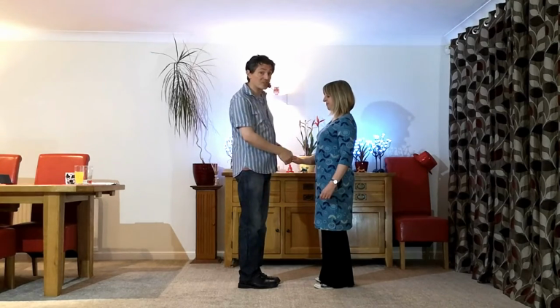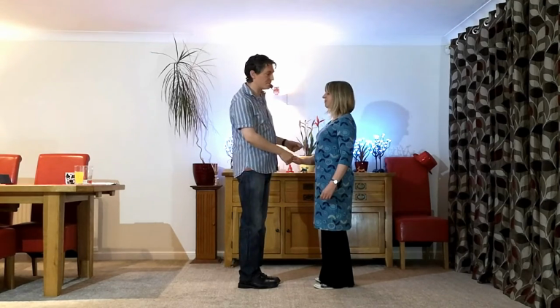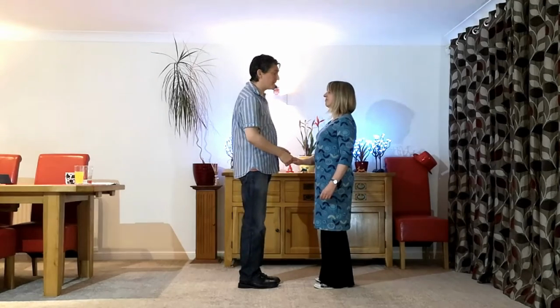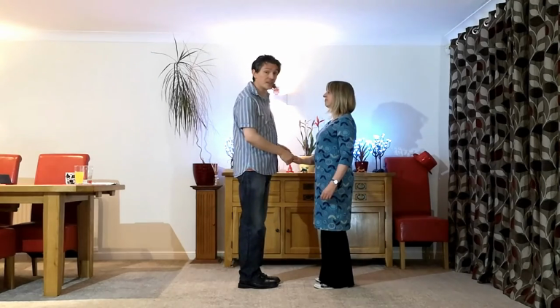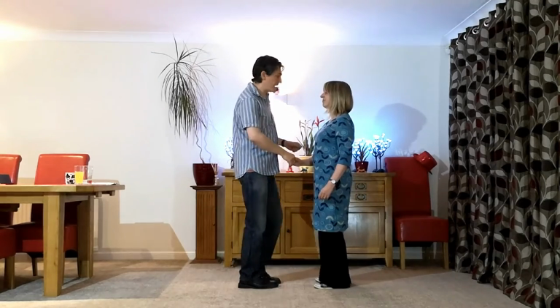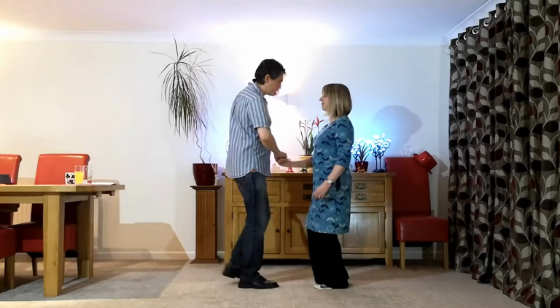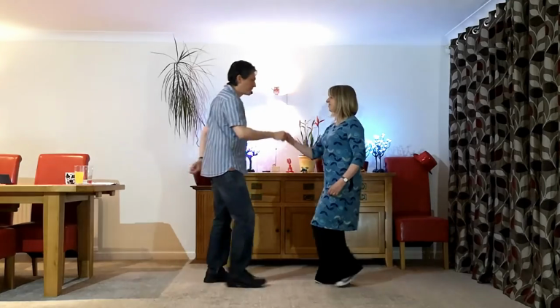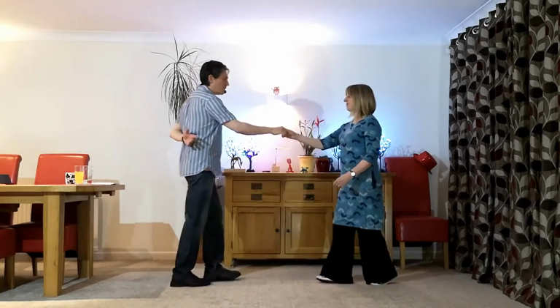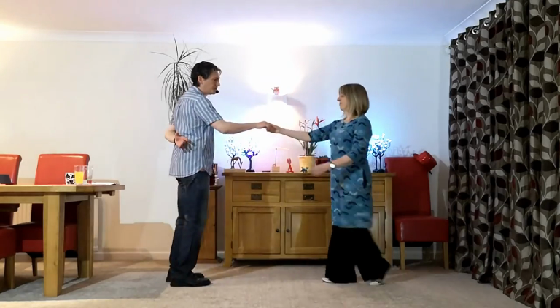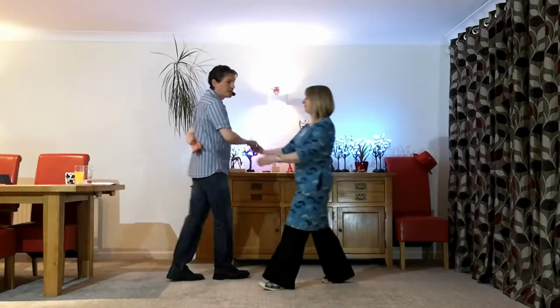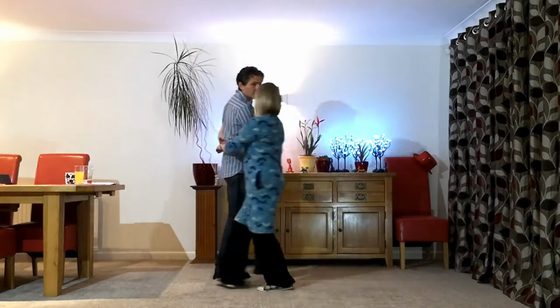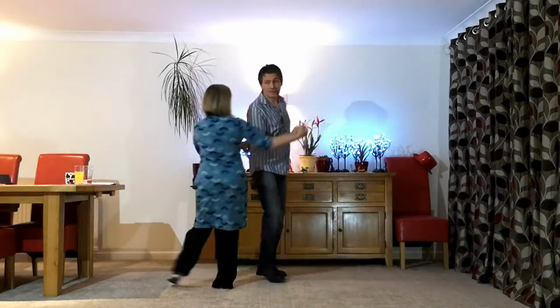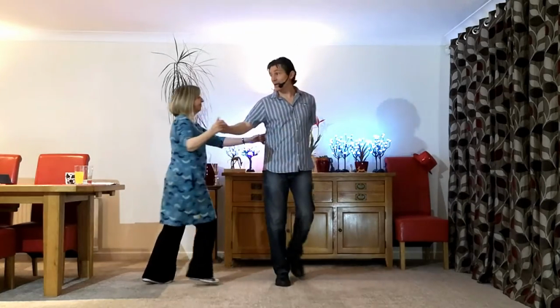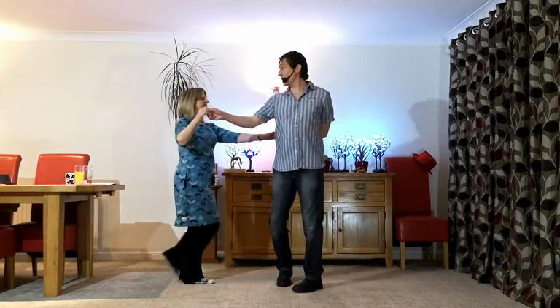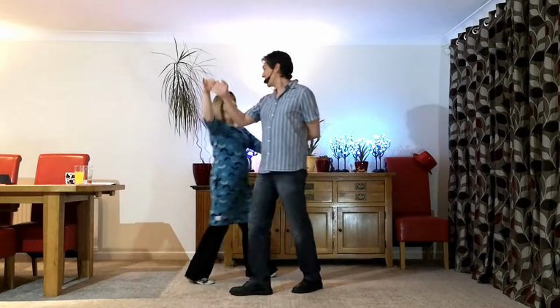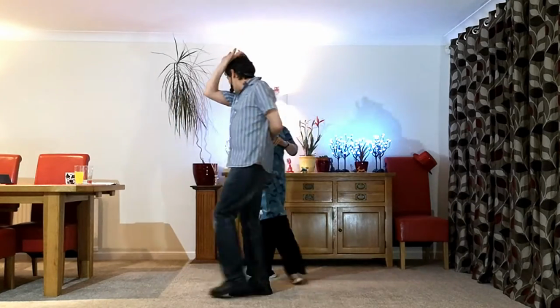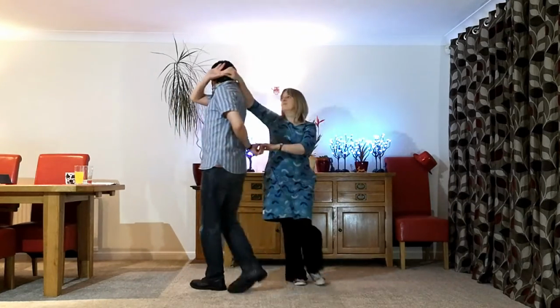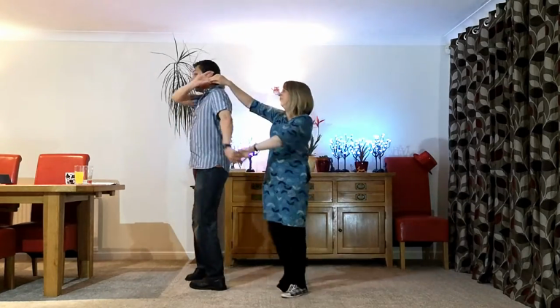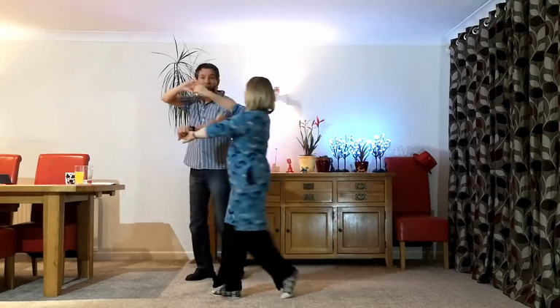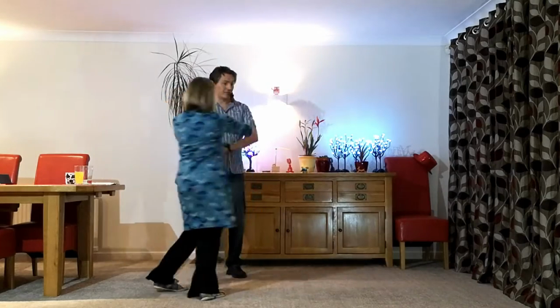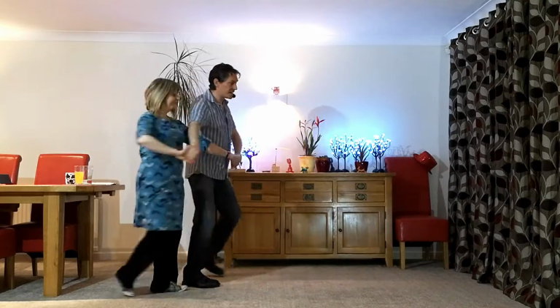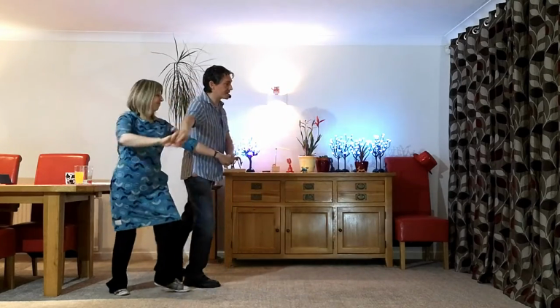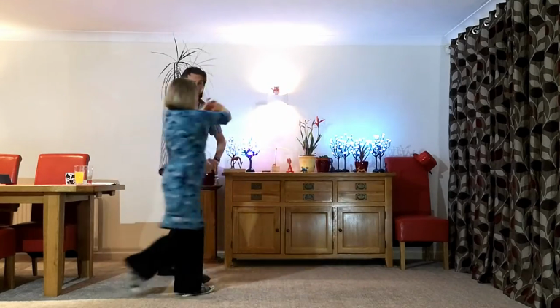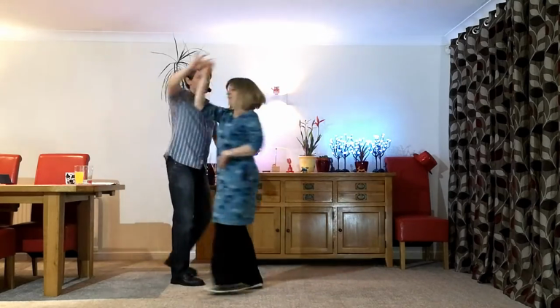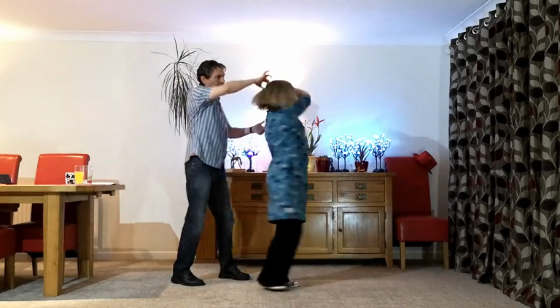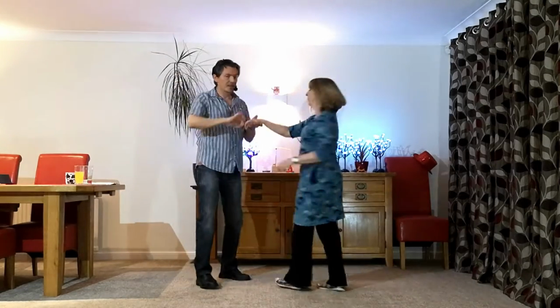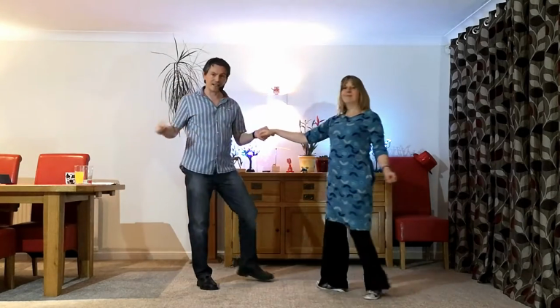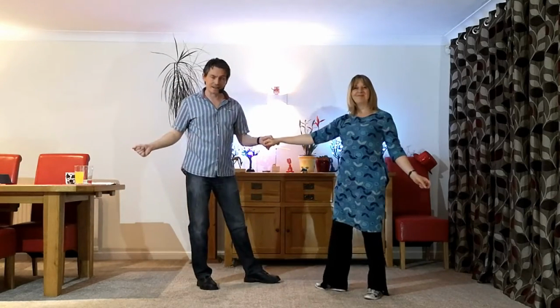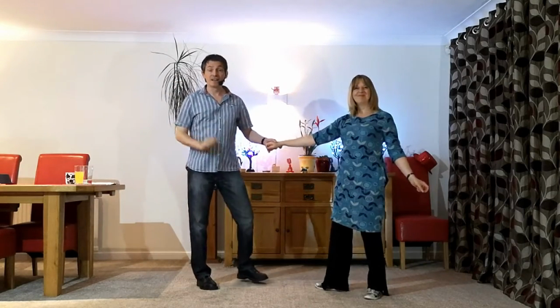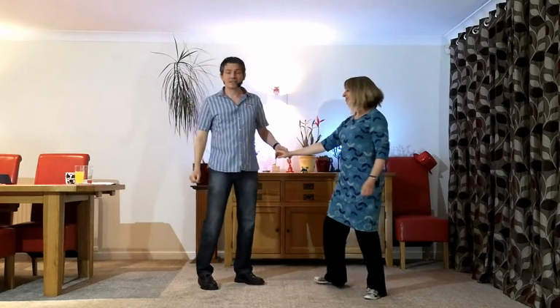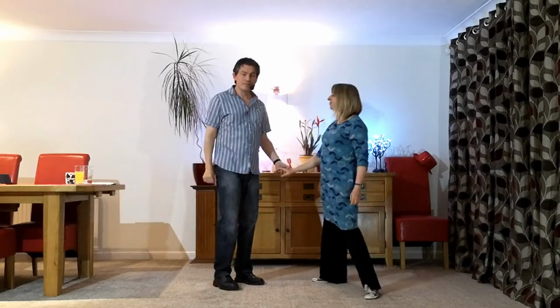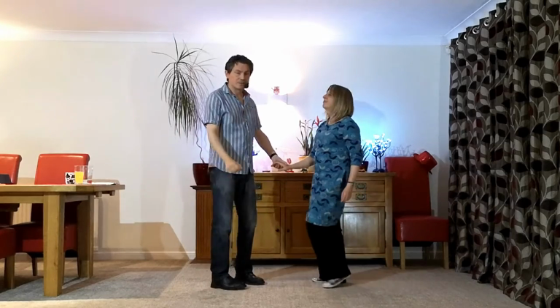So secret move goes seven and eight — one, two, three, four, five, six, seven and eight. That's the basic one. So let's break that down.